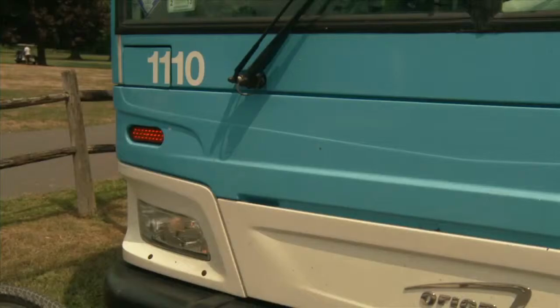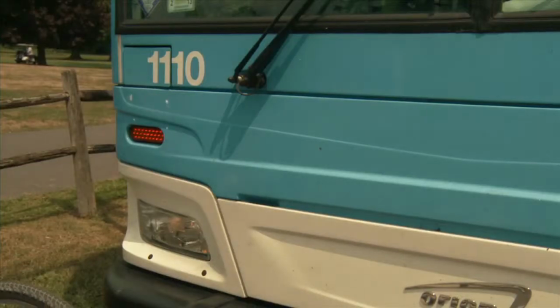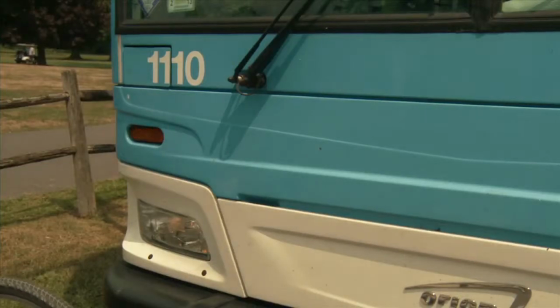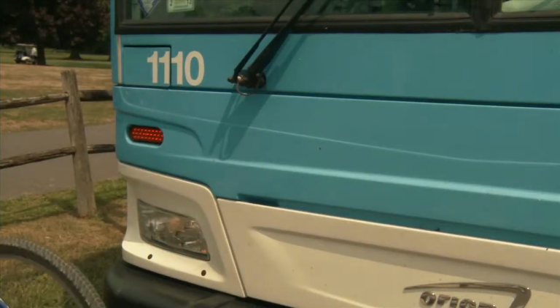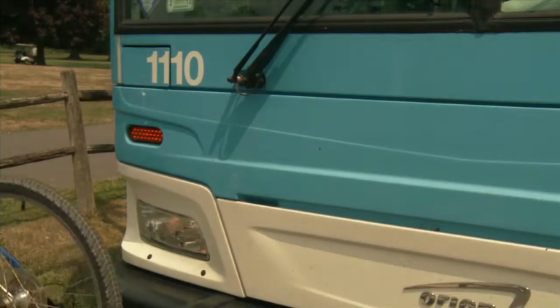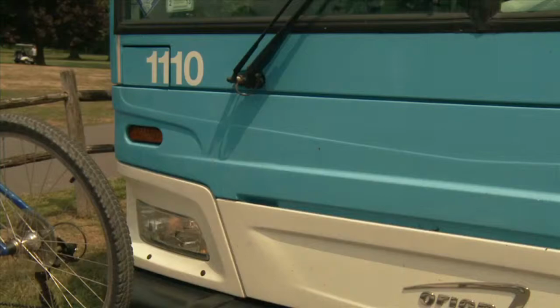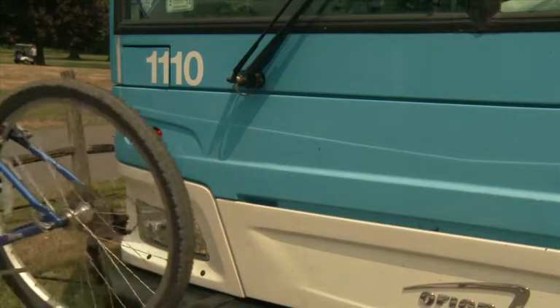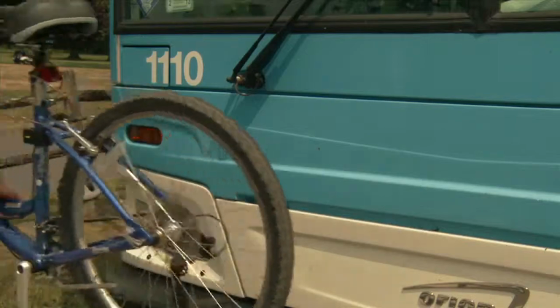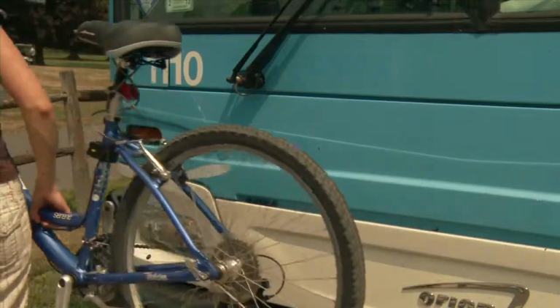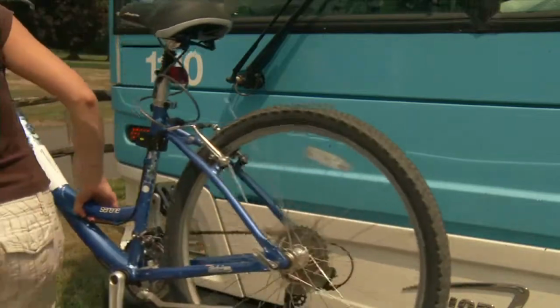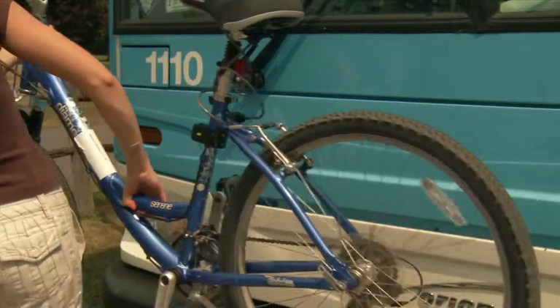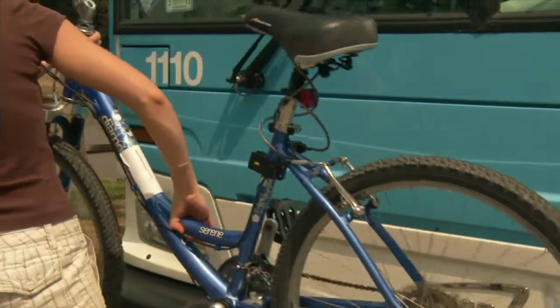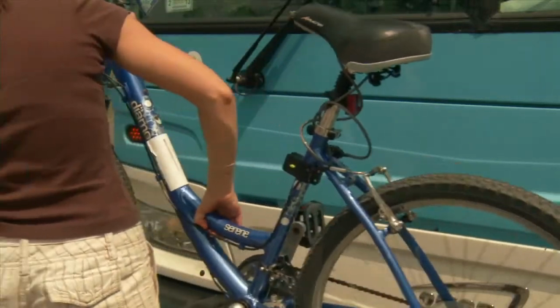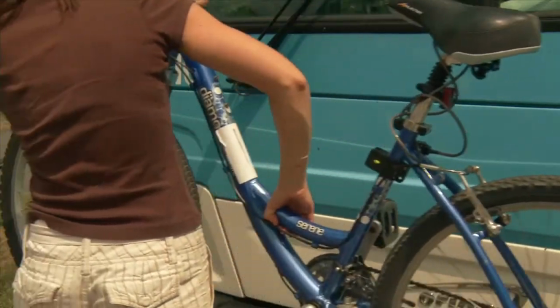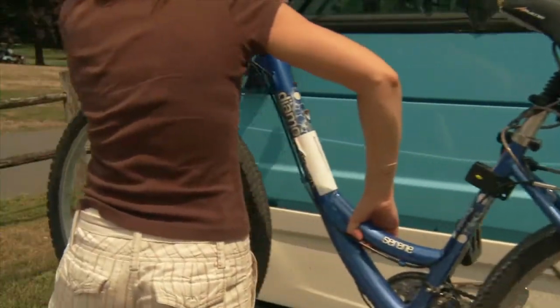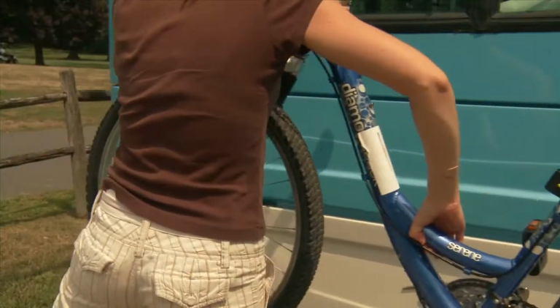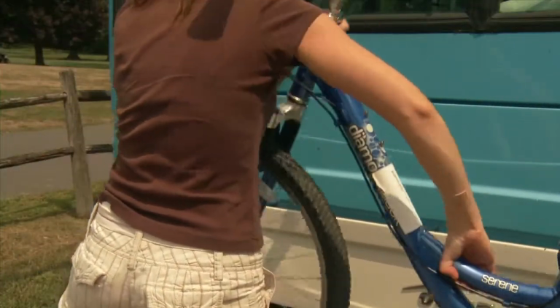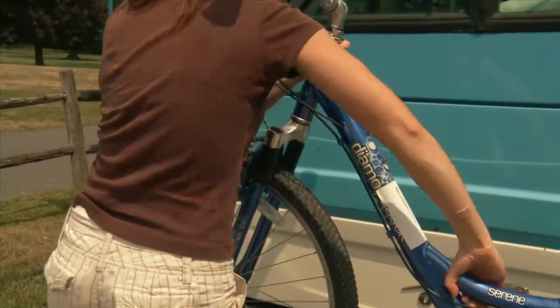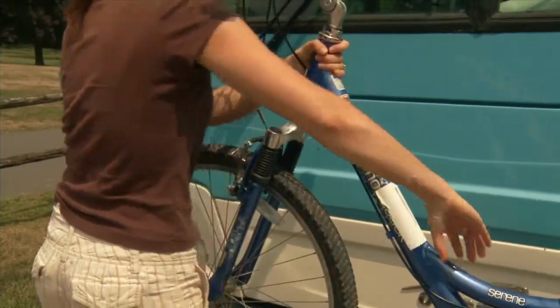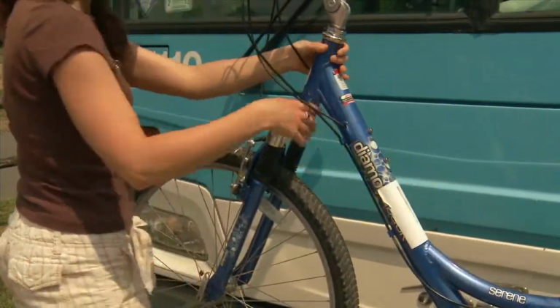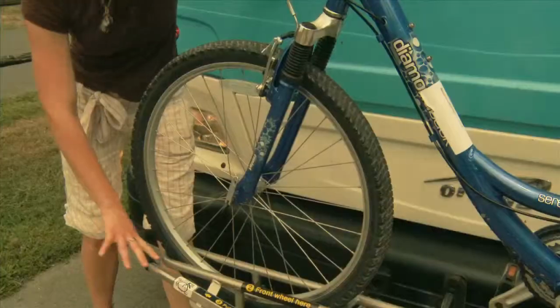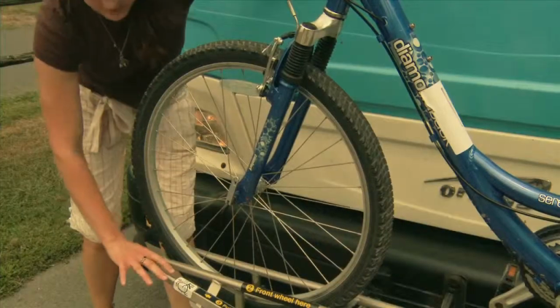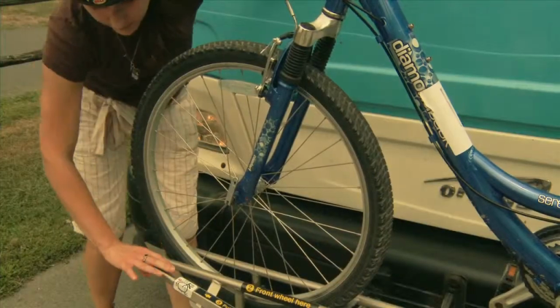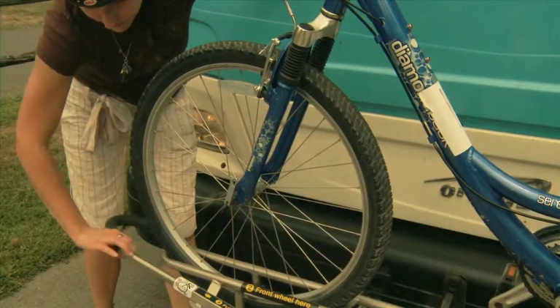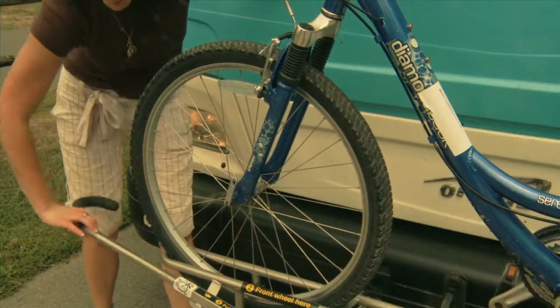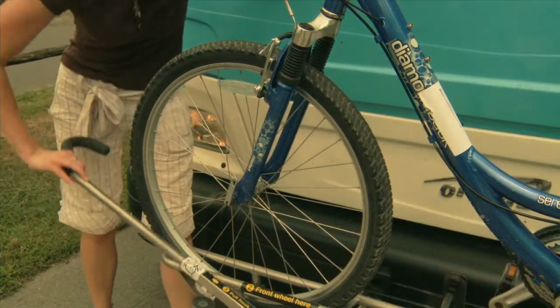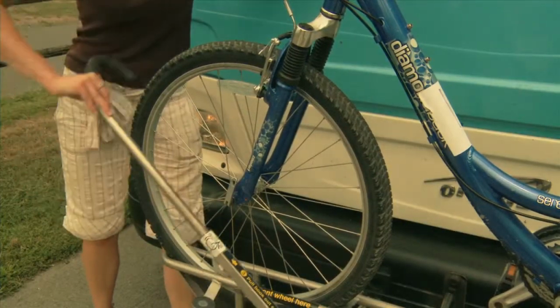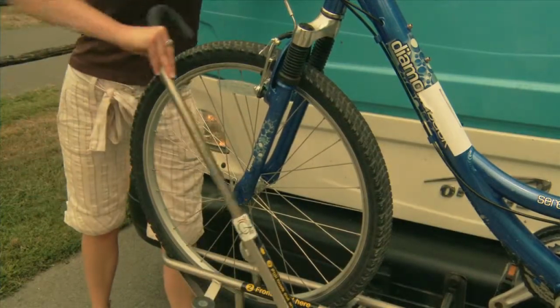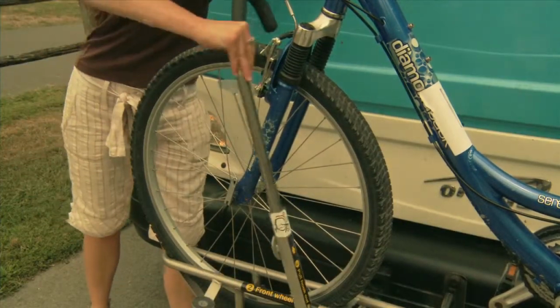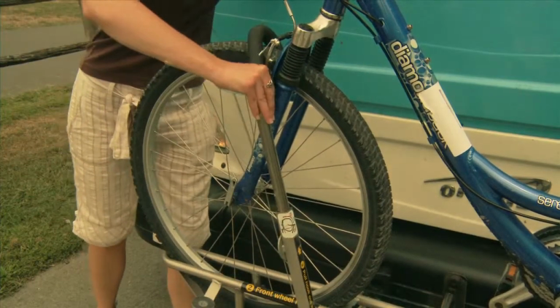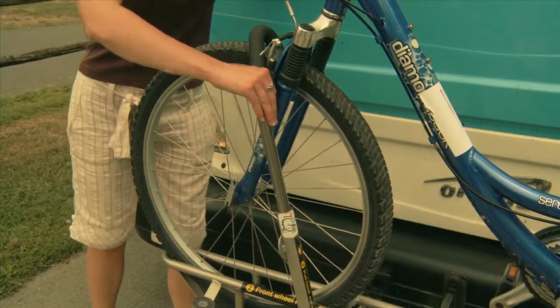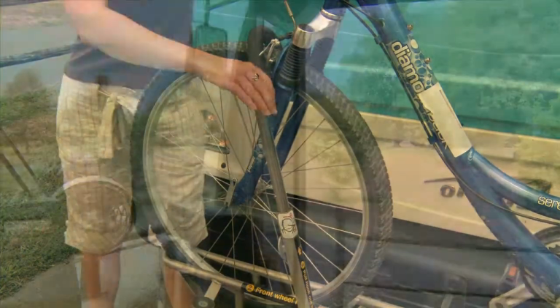If your bike is too heavy to lift, load the first wheel, then extend the bike across the rack while loading the second wheel. Remember to secure the support arm all the way up over the wheel.